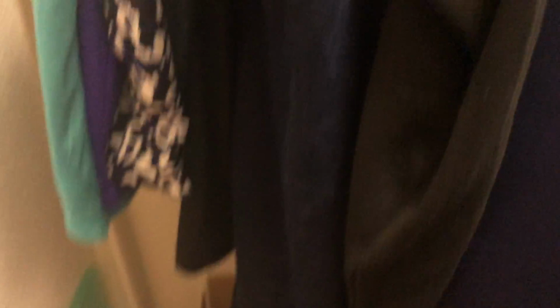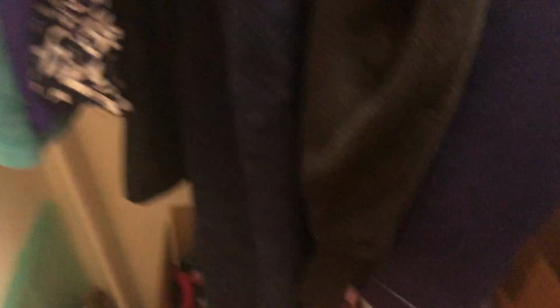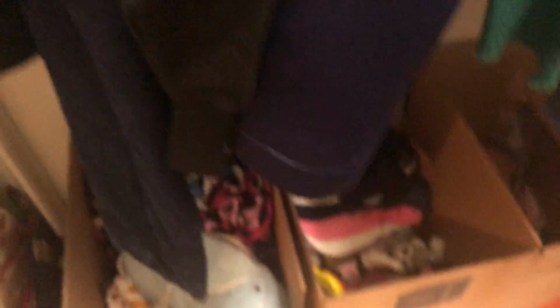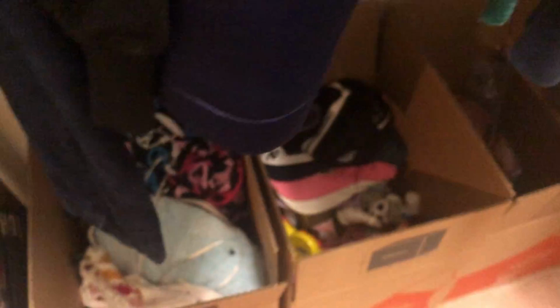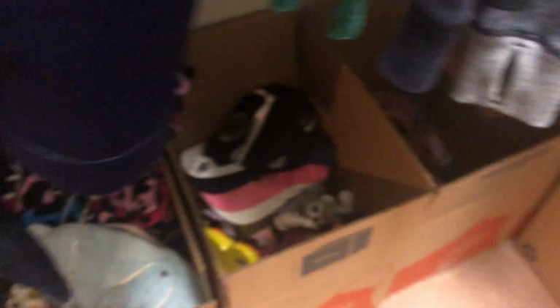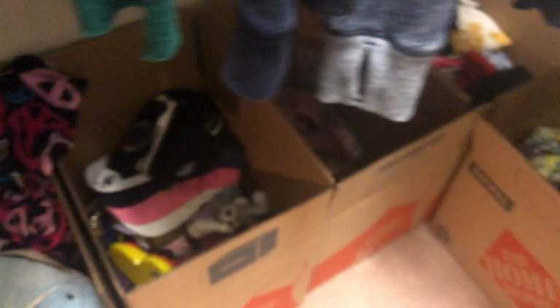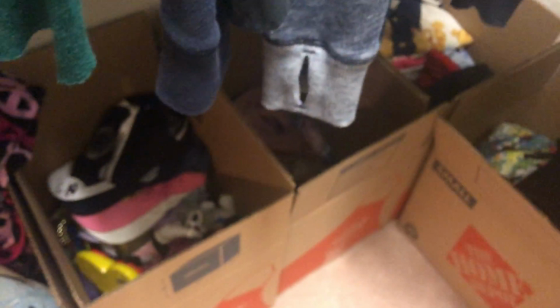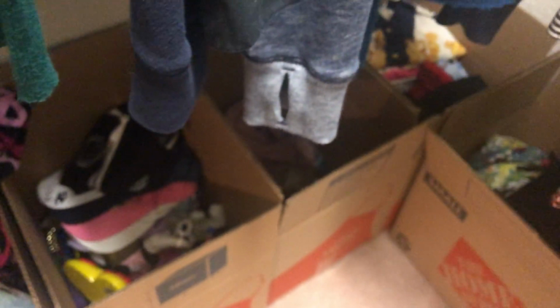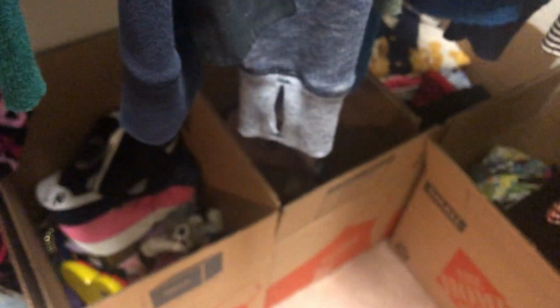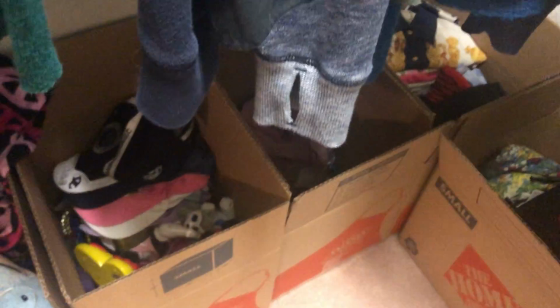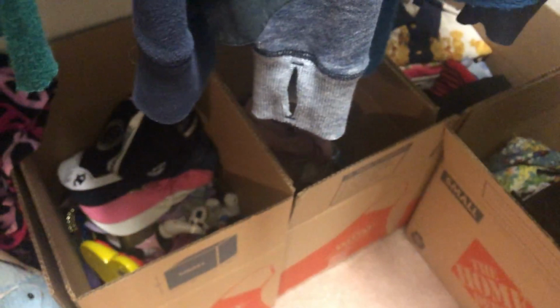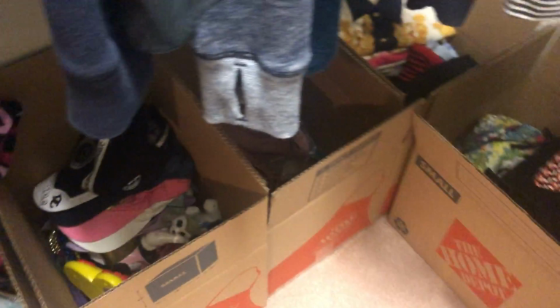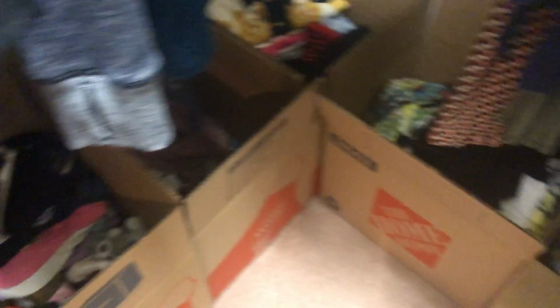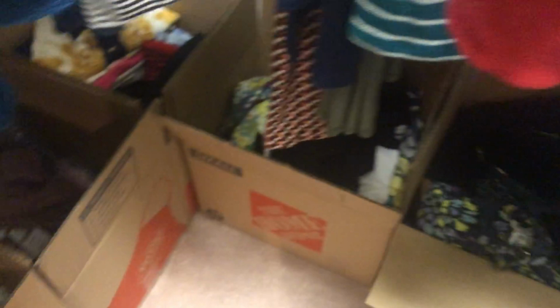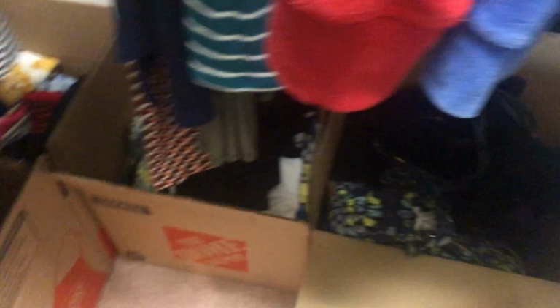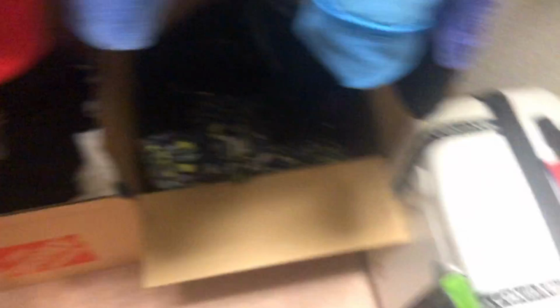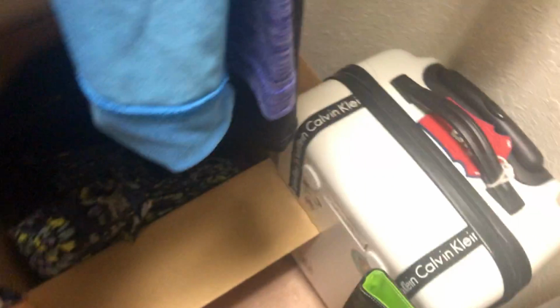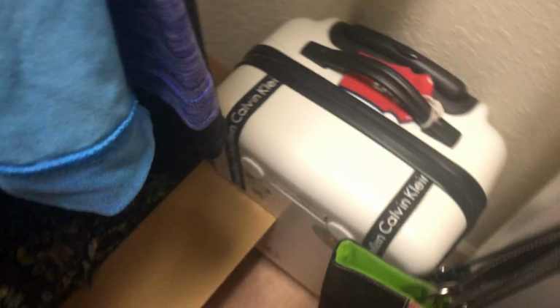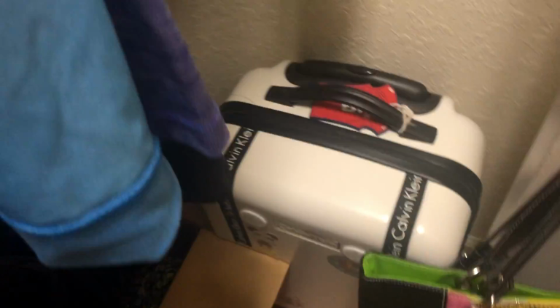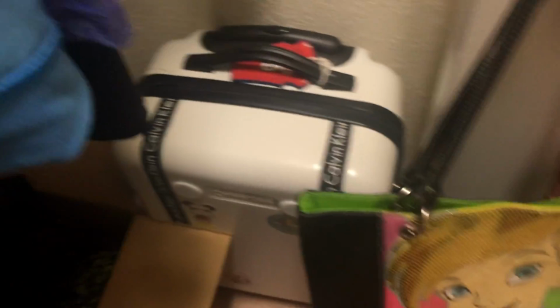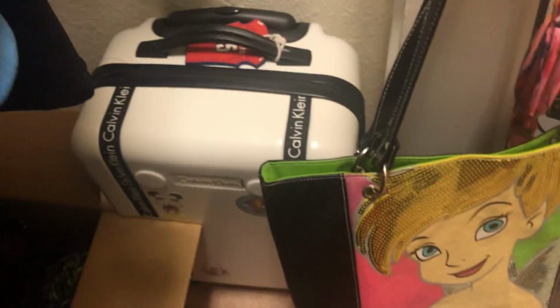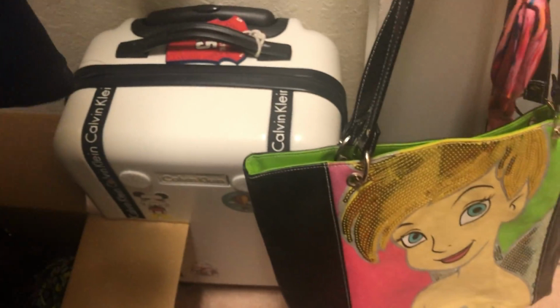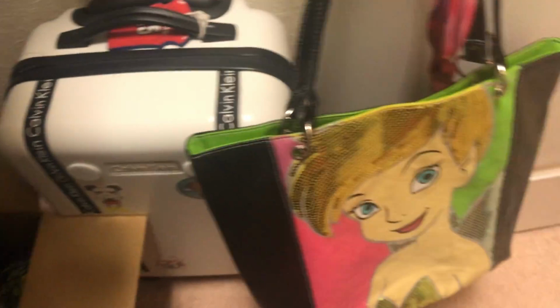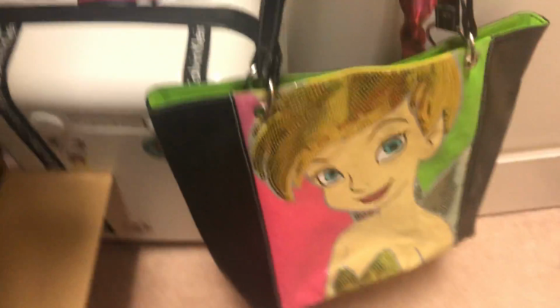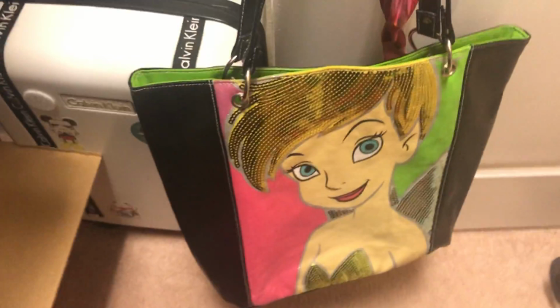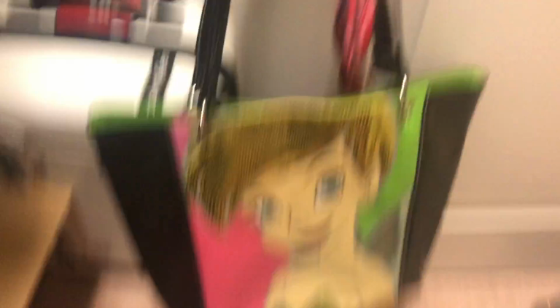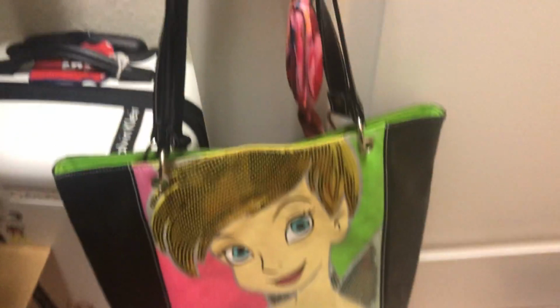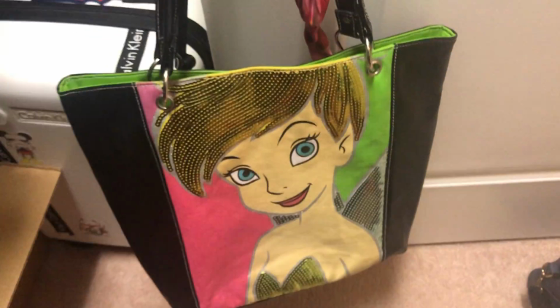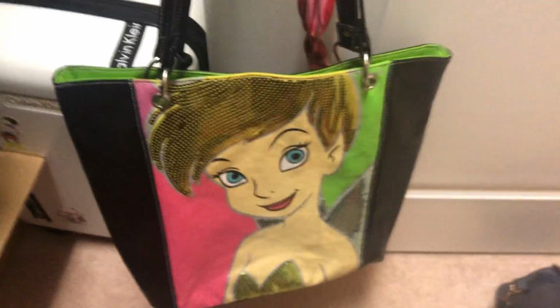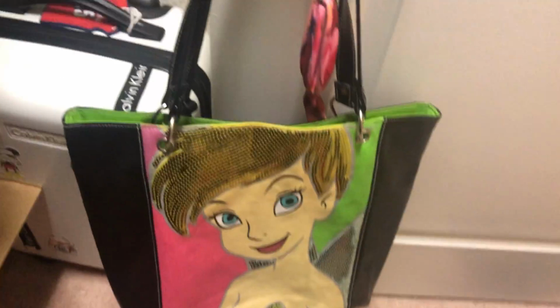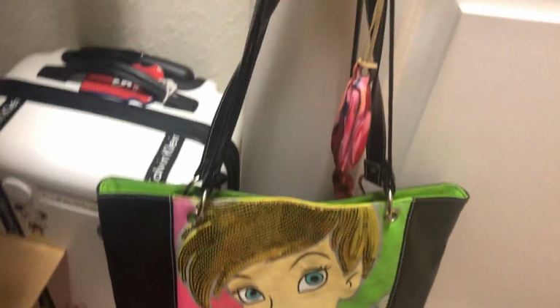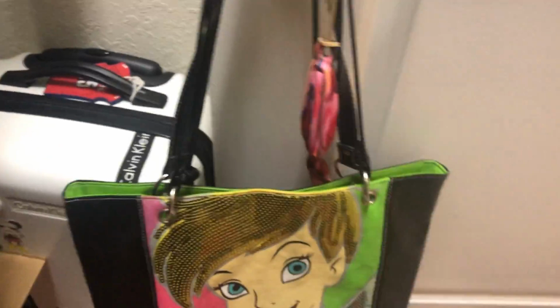And here is the stuff that I pack for when I move. And then I have this Calvin Klein sleep case and a Tinkerbell bag.